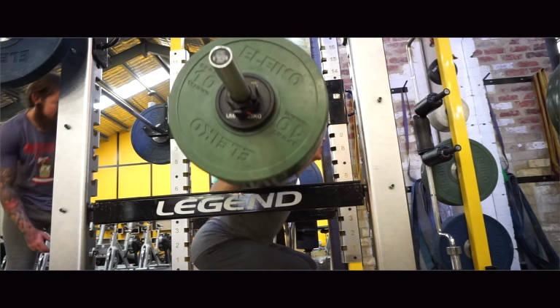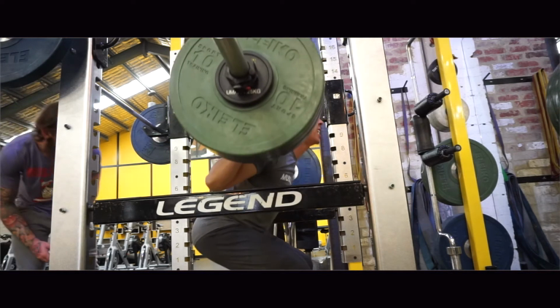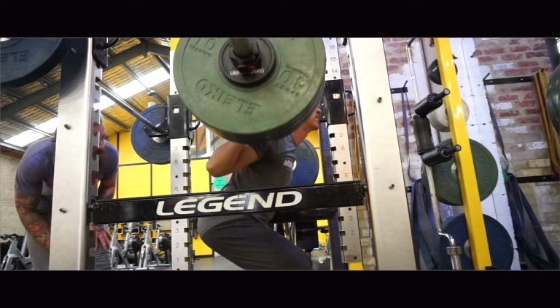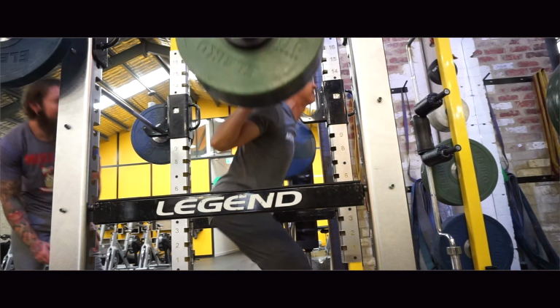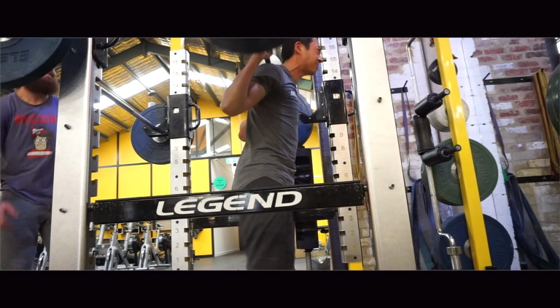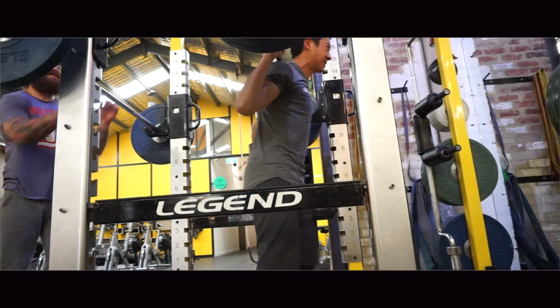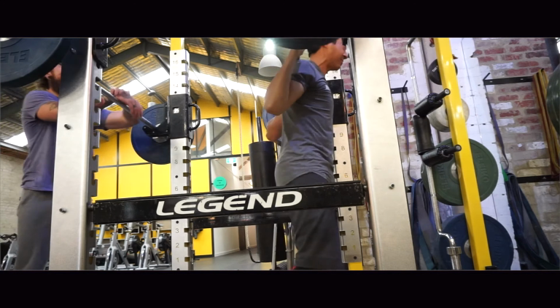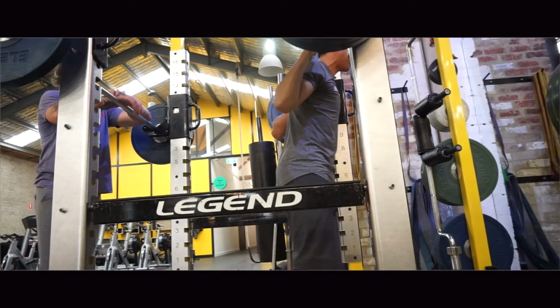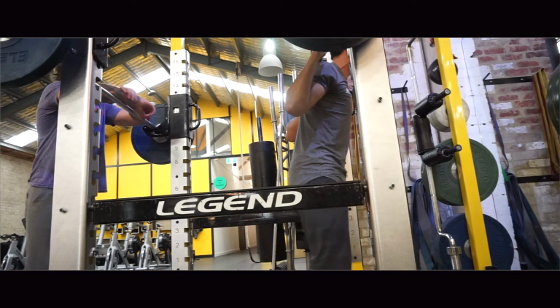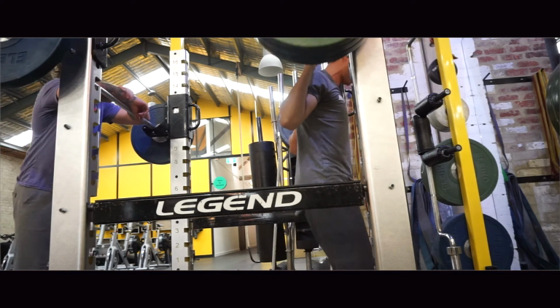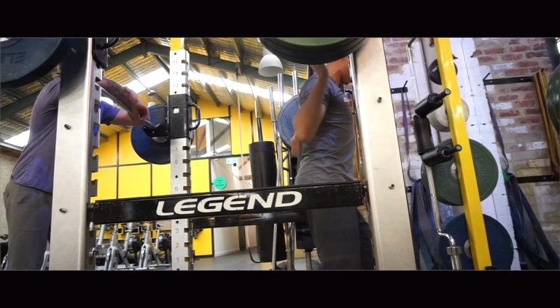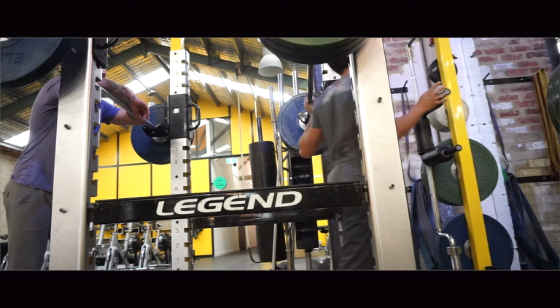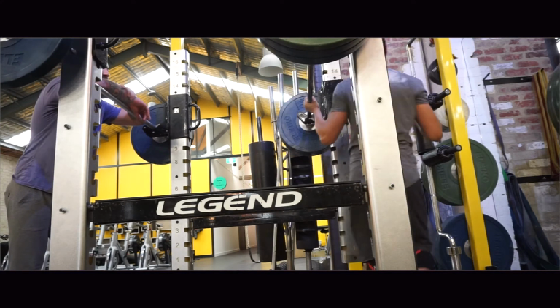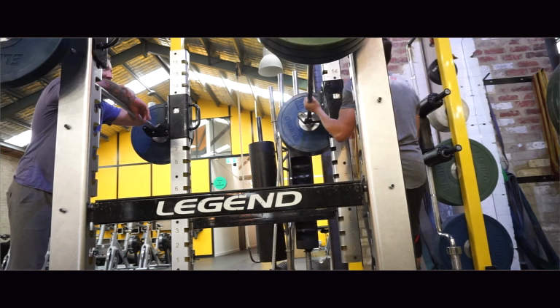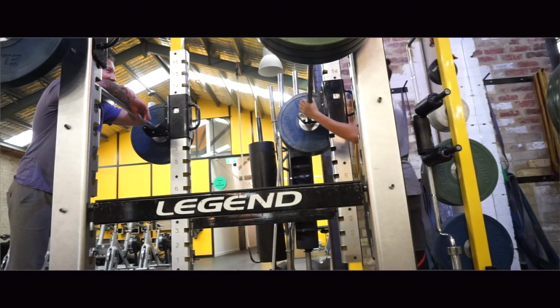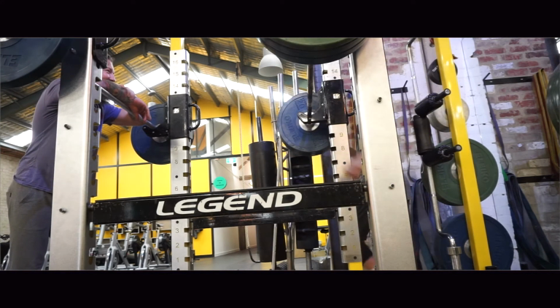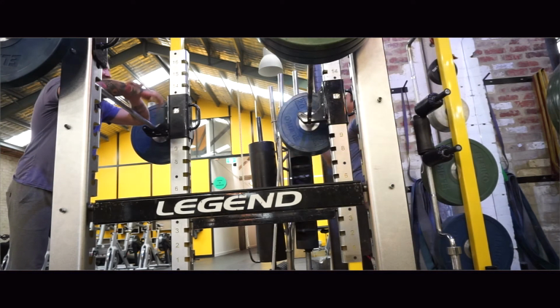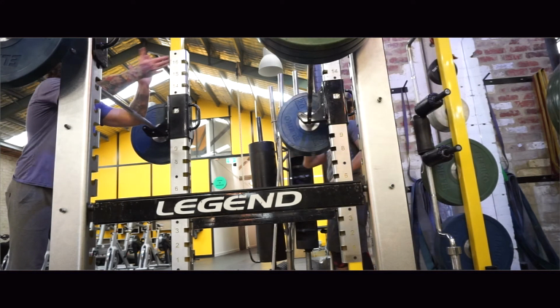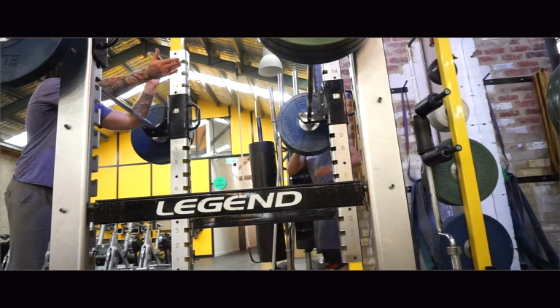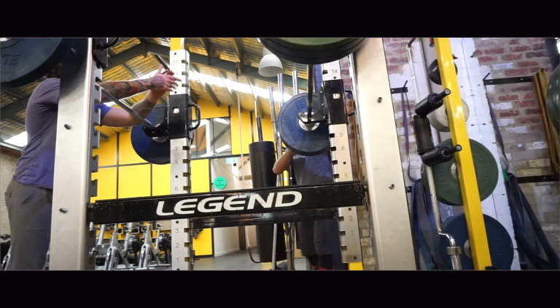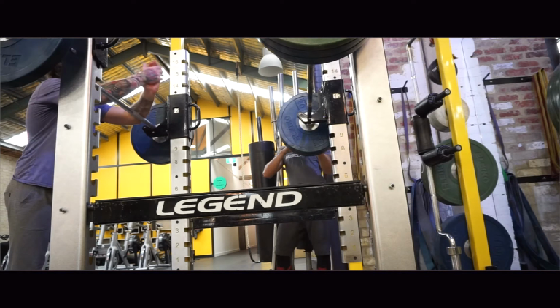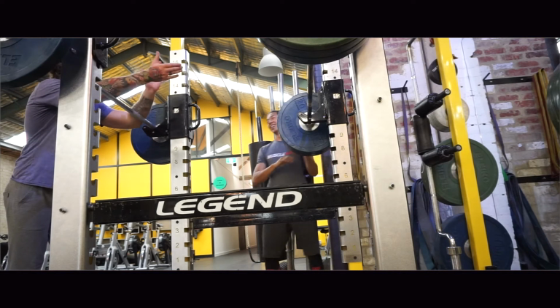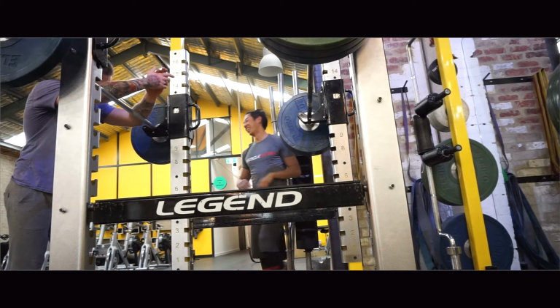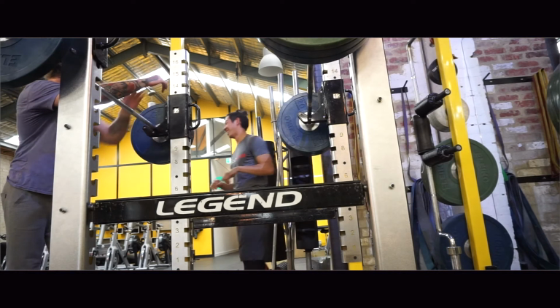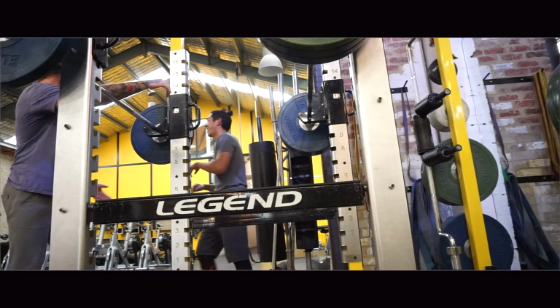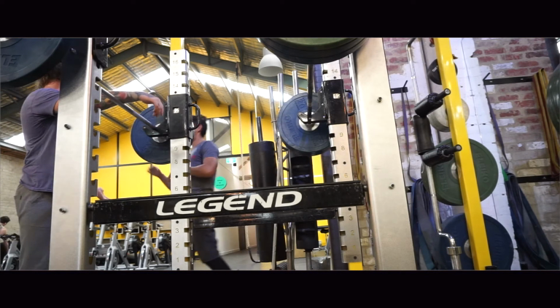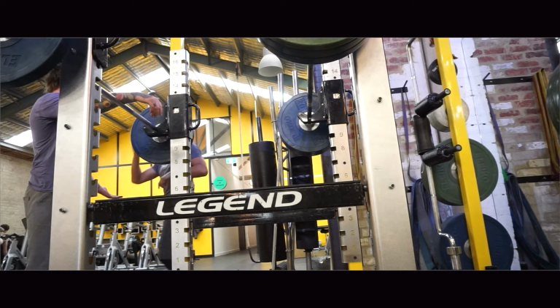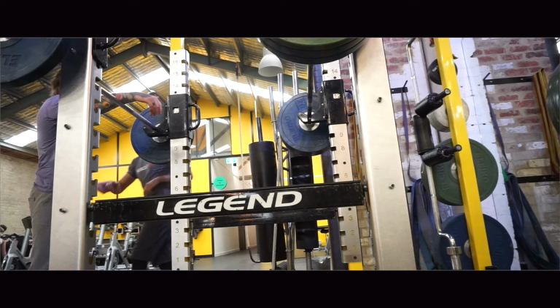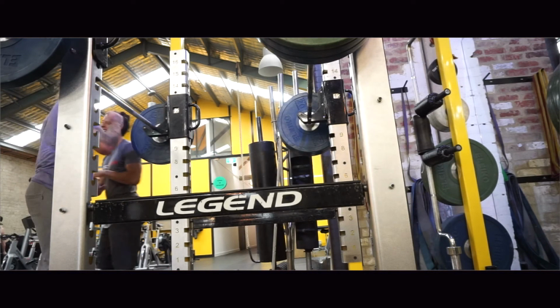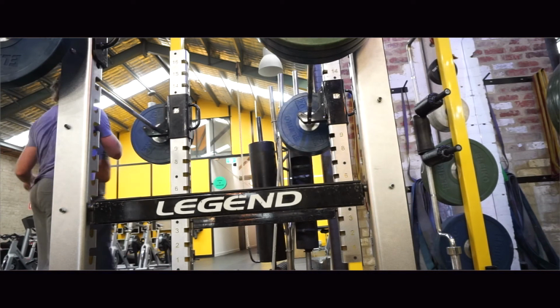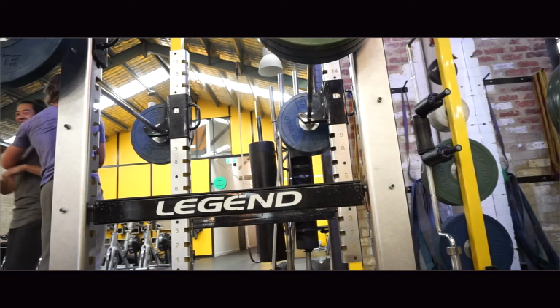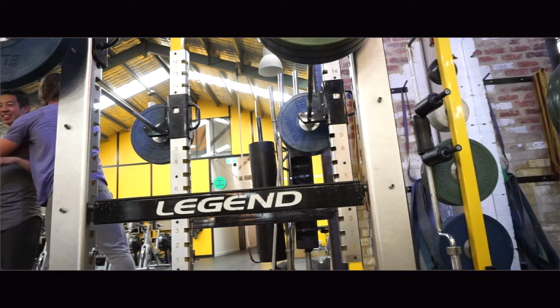So here we go — 122.5 for one repetition, and I get good depth, good lockout, and it's pretty good speed at the top too. Overall, I'm really happy with that. 122.5 is what I hit.